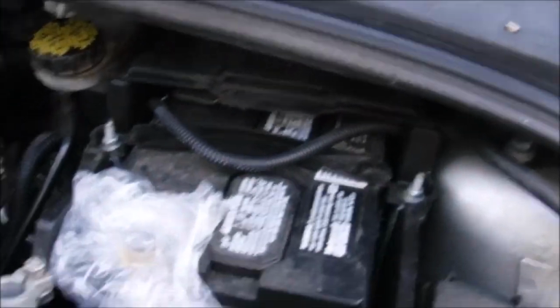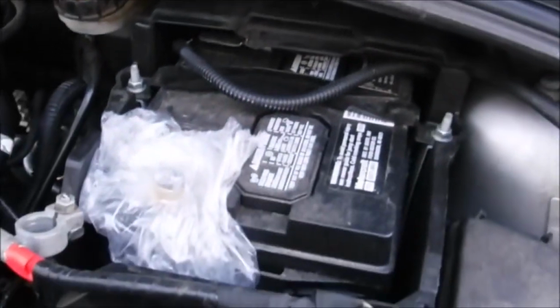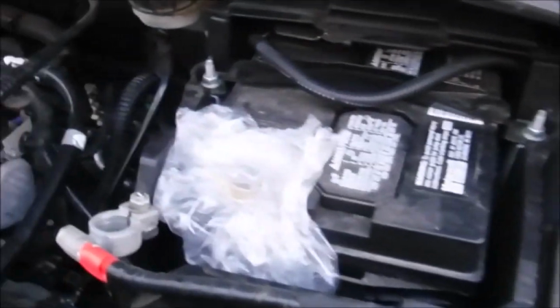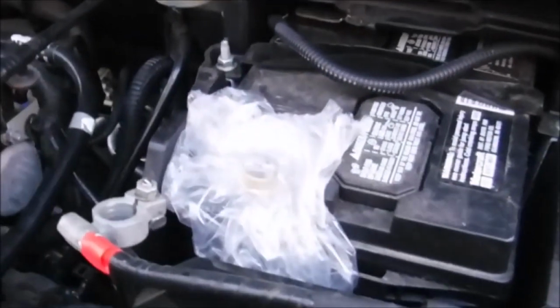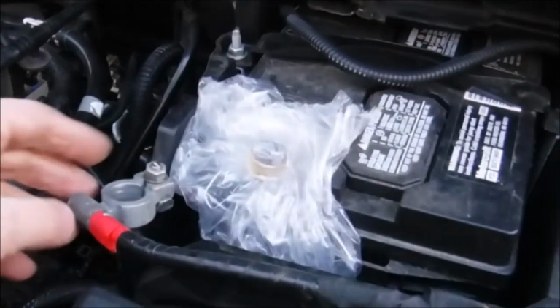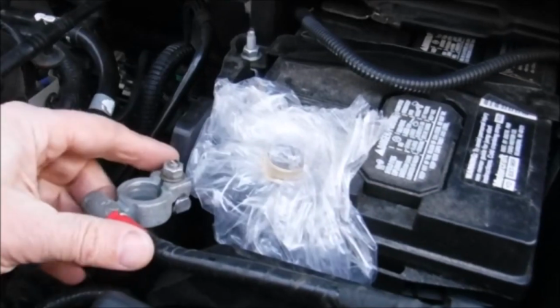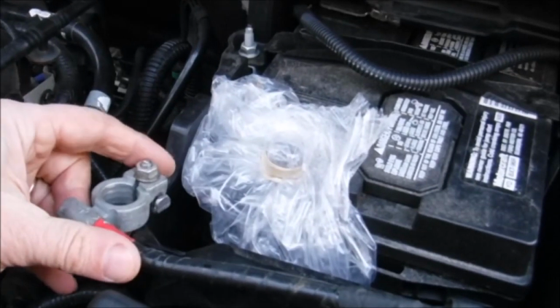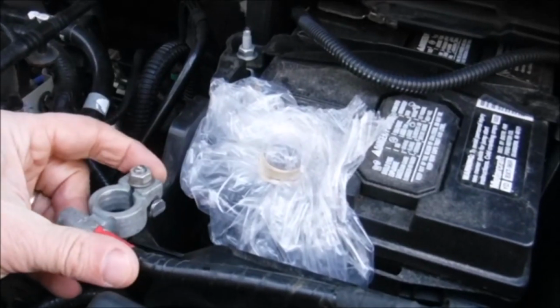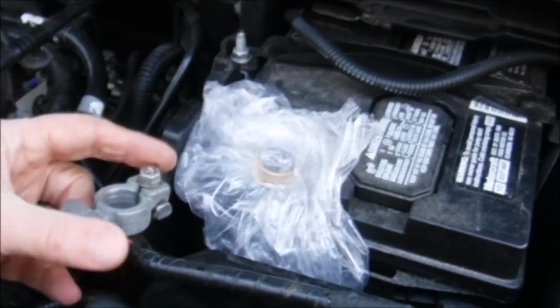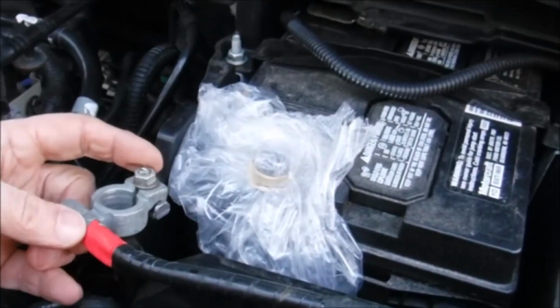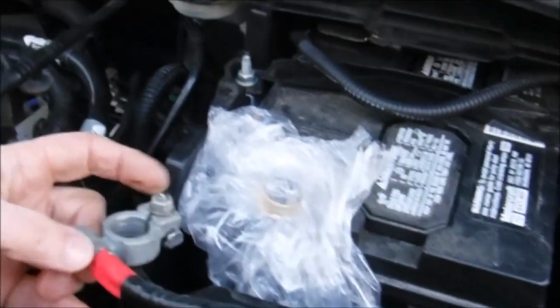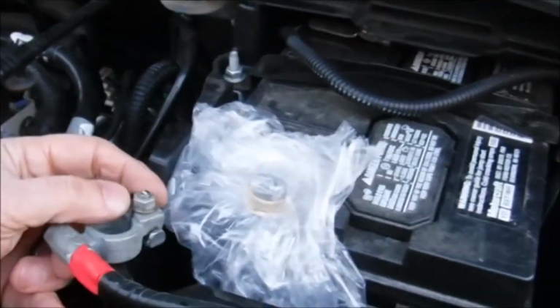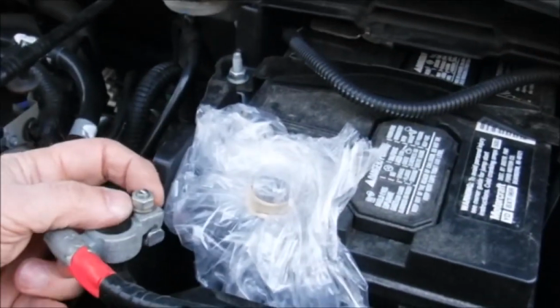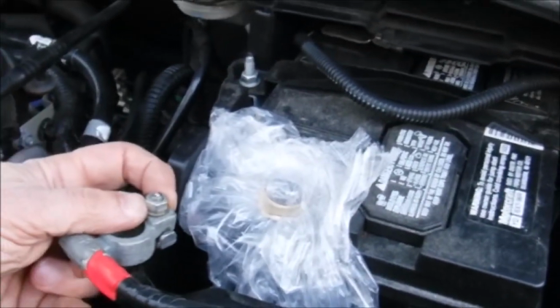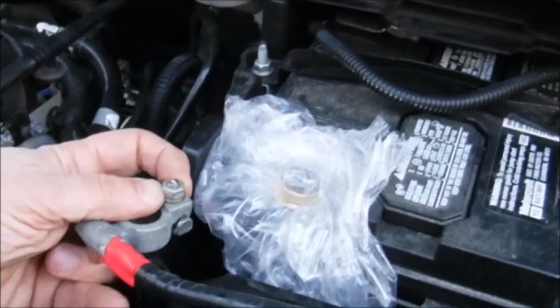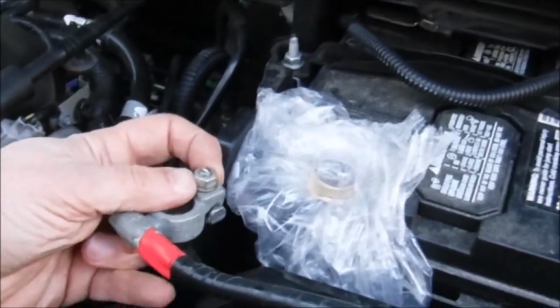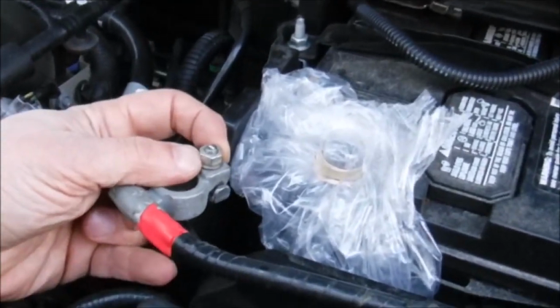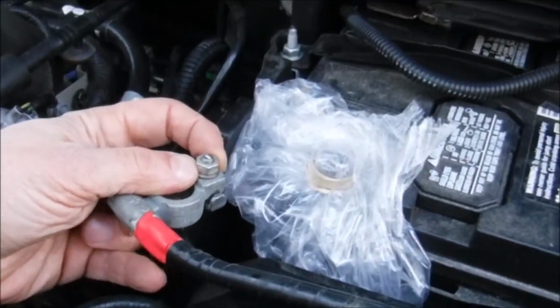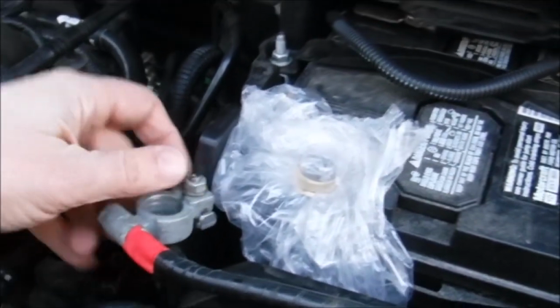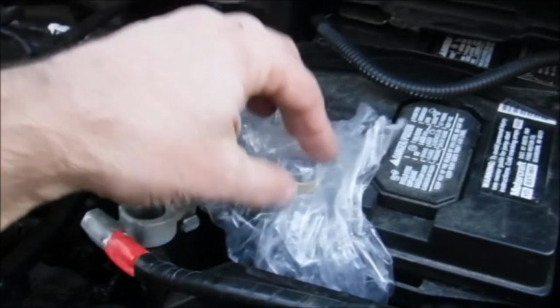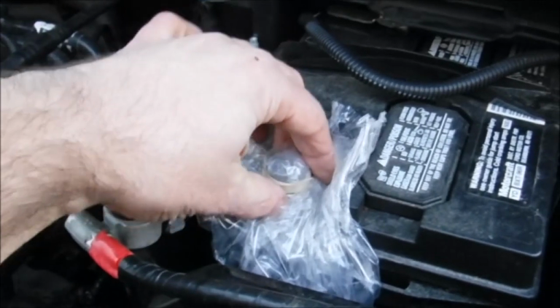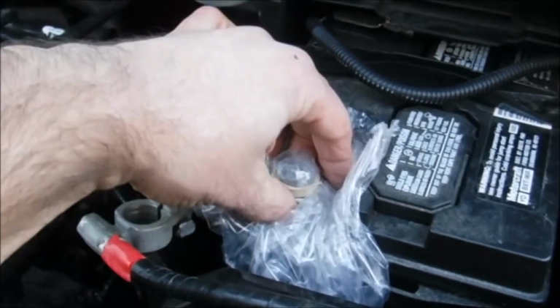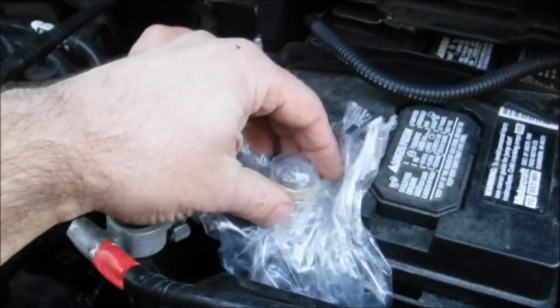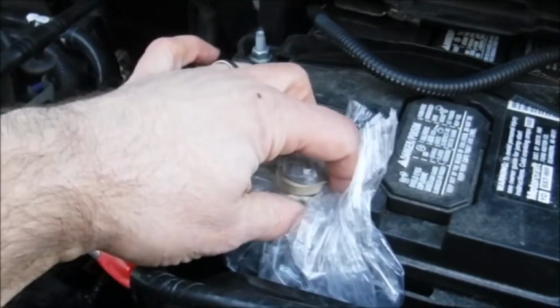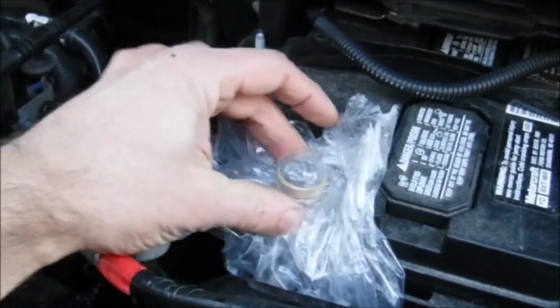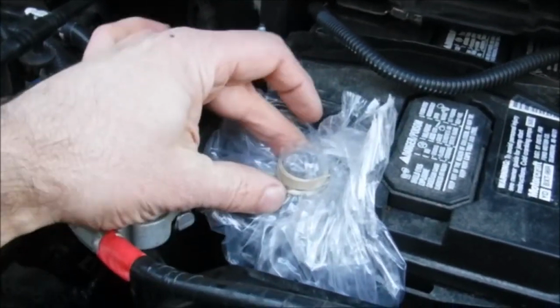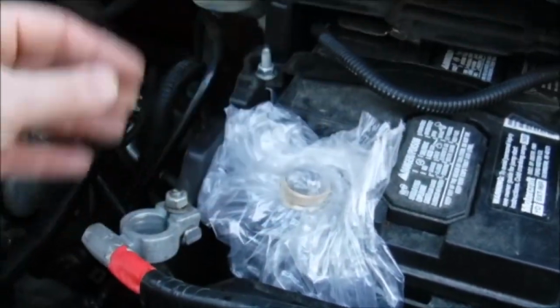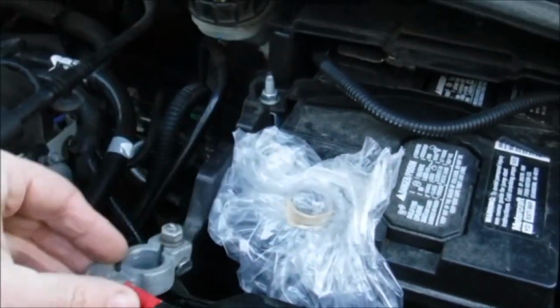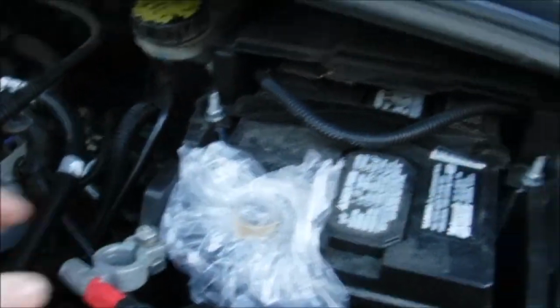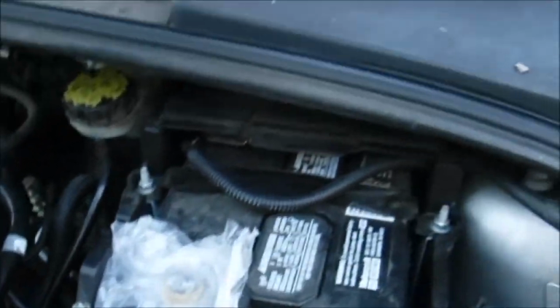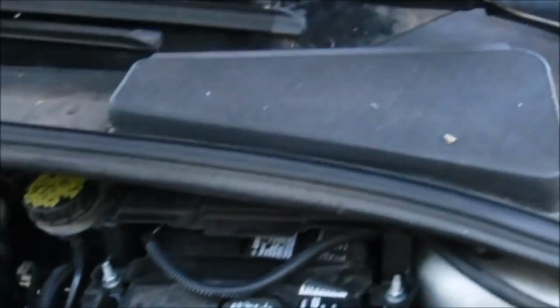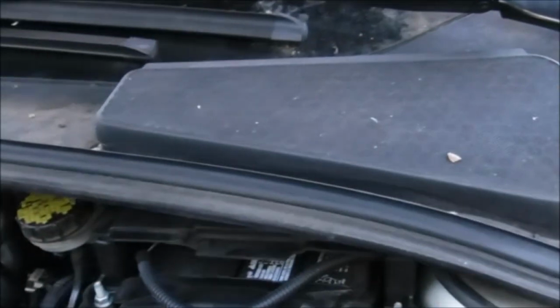First, you remove the positive terminal. This requires a 10 millimeter socket. I put a bag and a rubber band over this to keep it from touching.